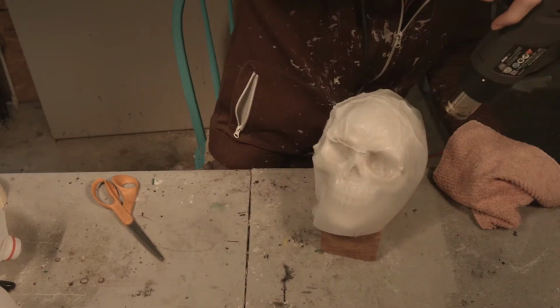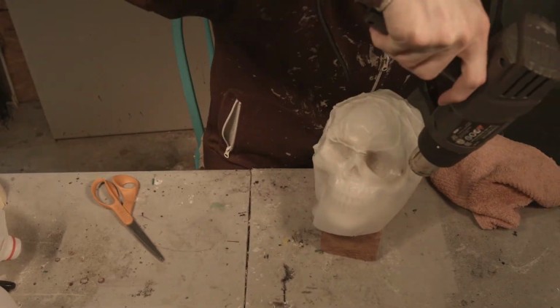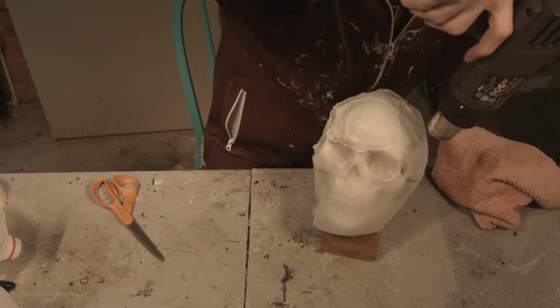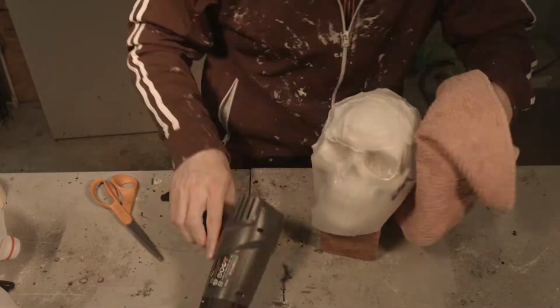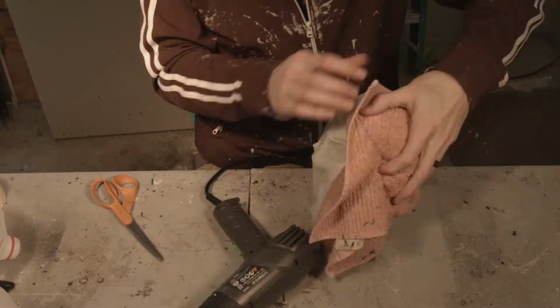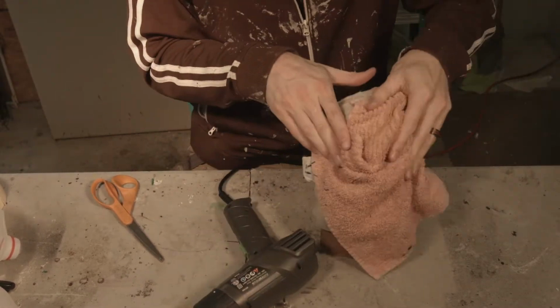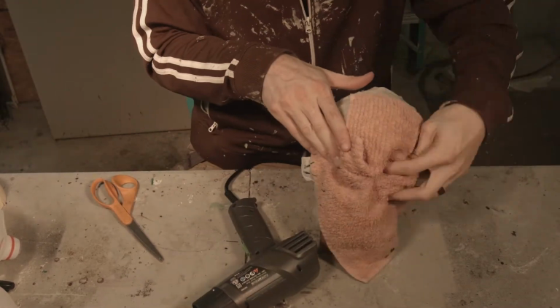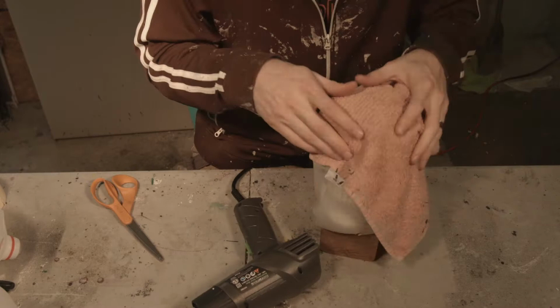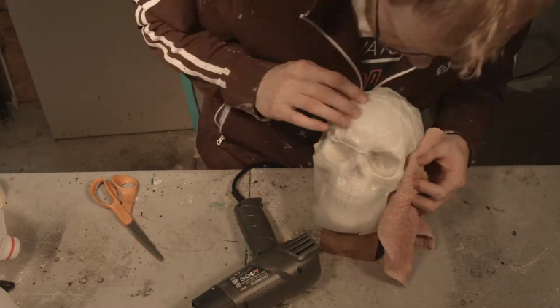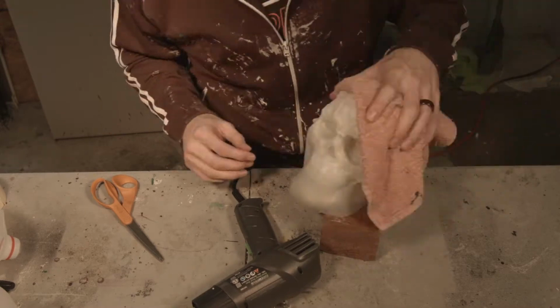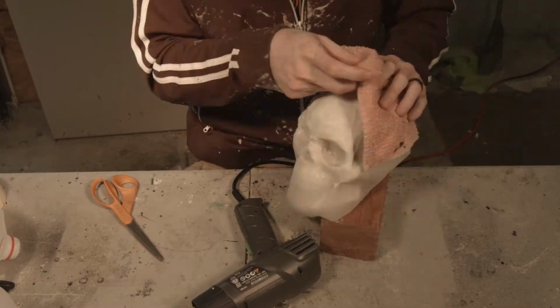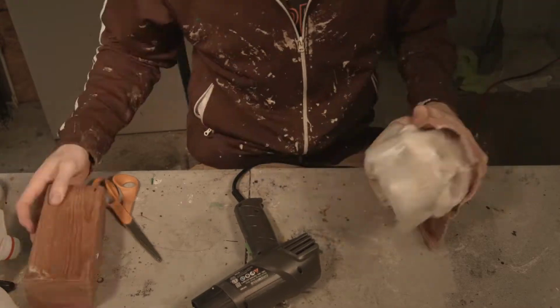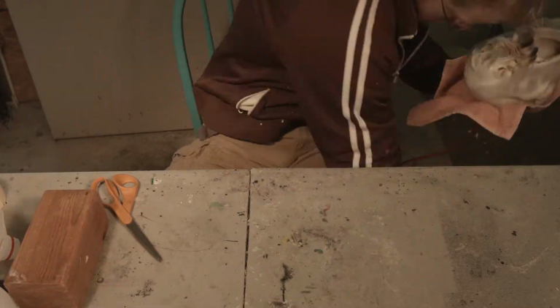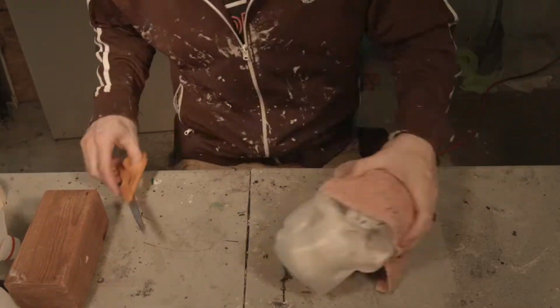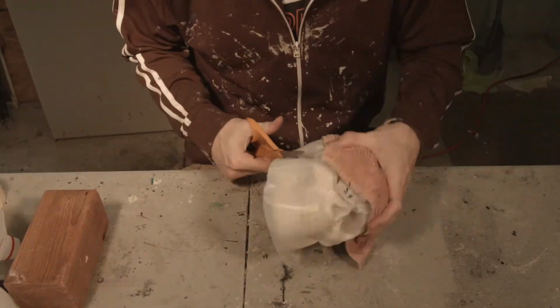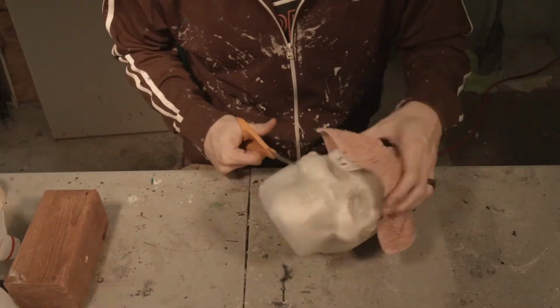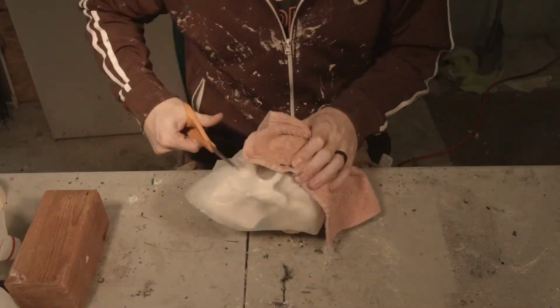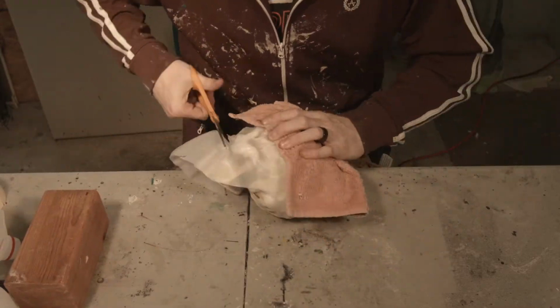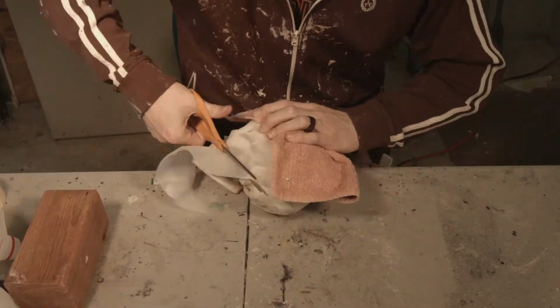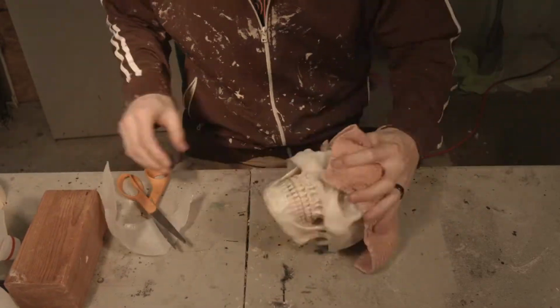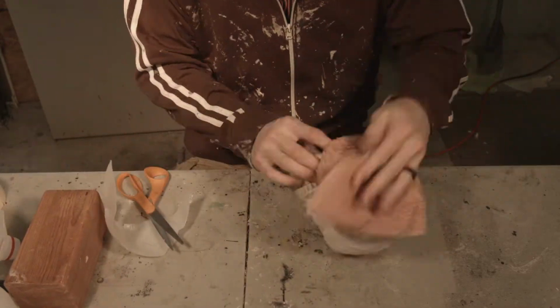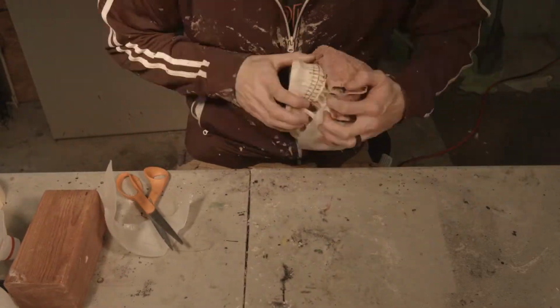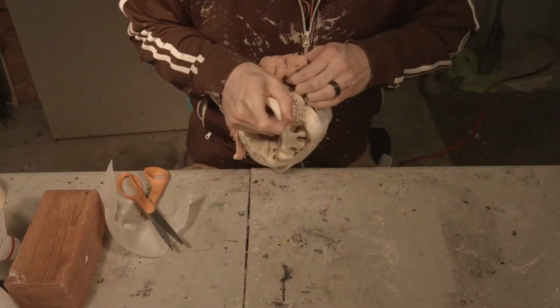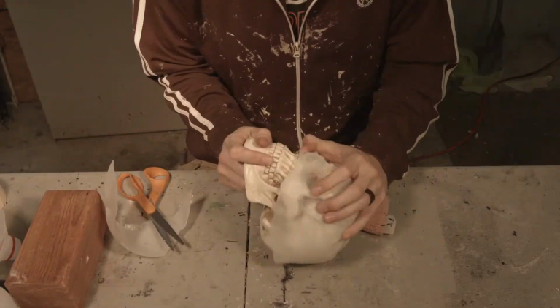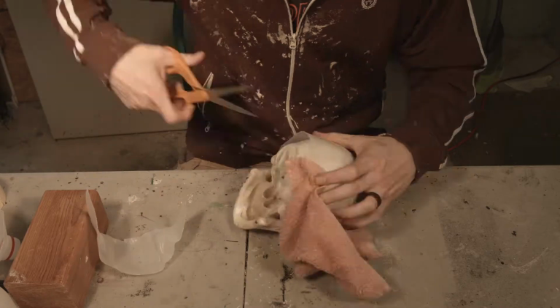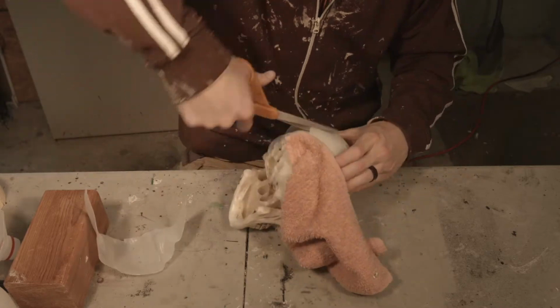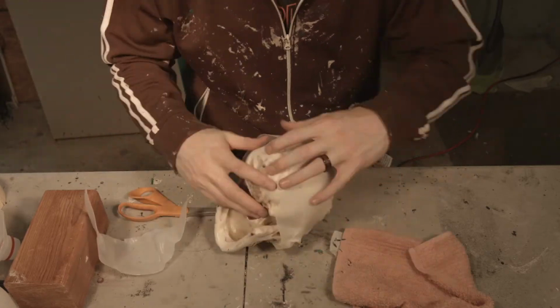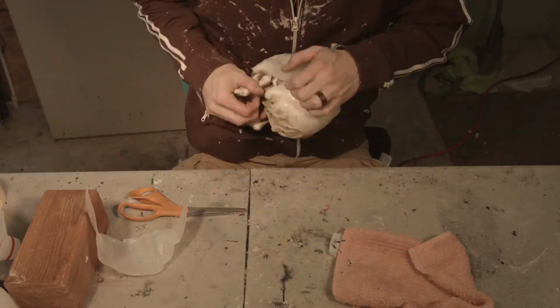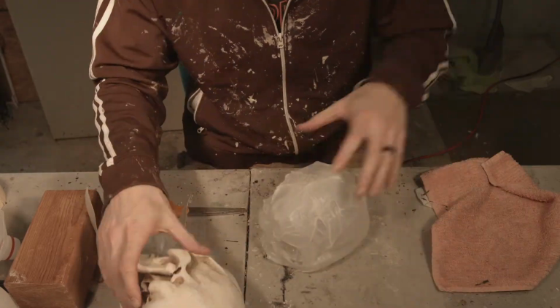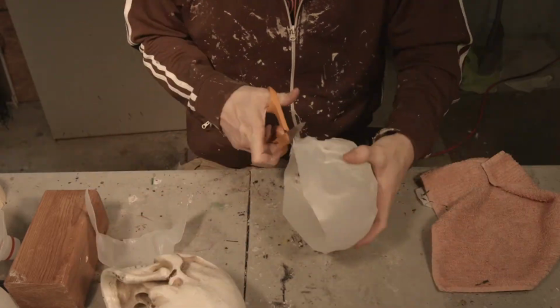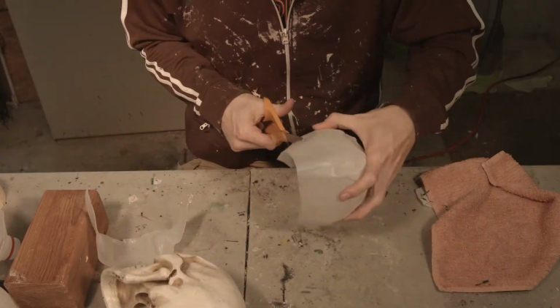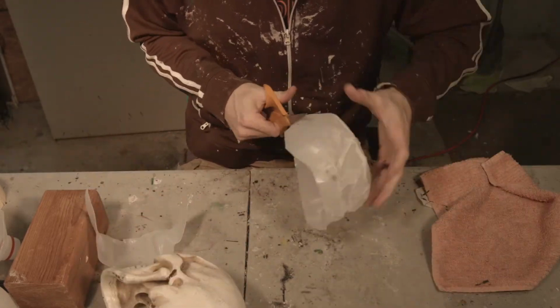I don't like the gloves idea, because the gloves get really hot and it just heats up your hand. Your hand becomes hot.